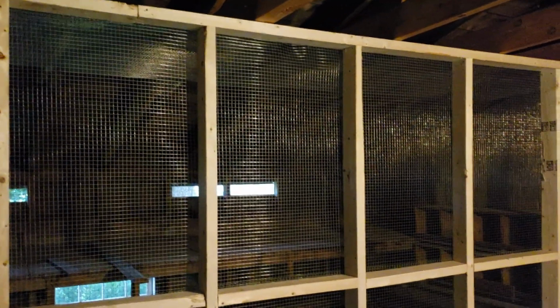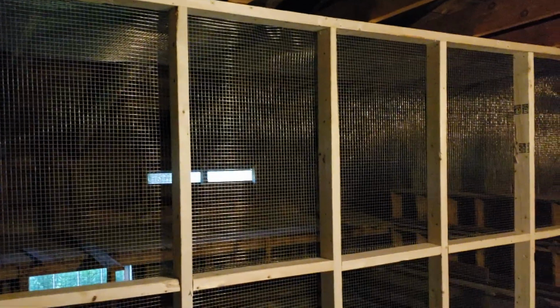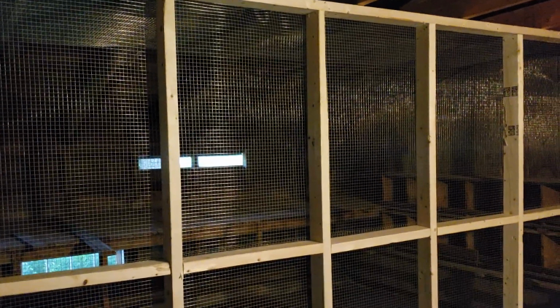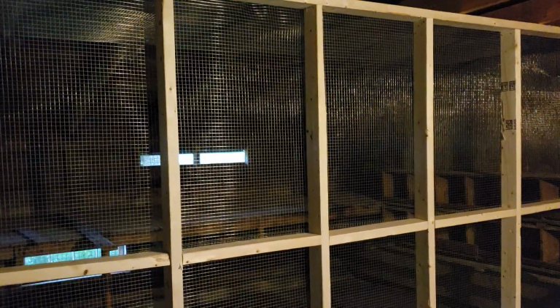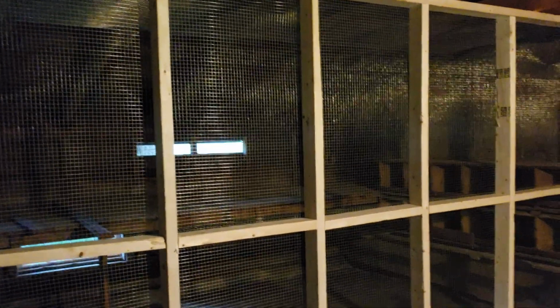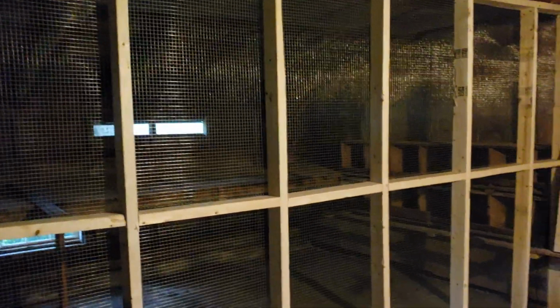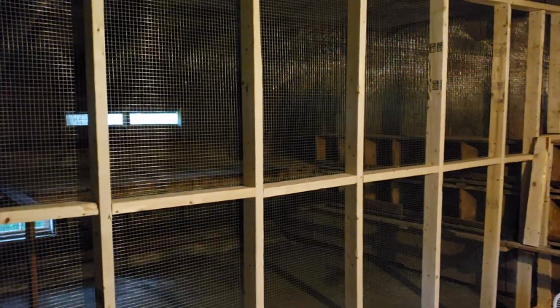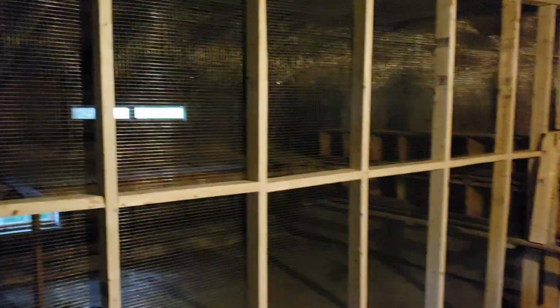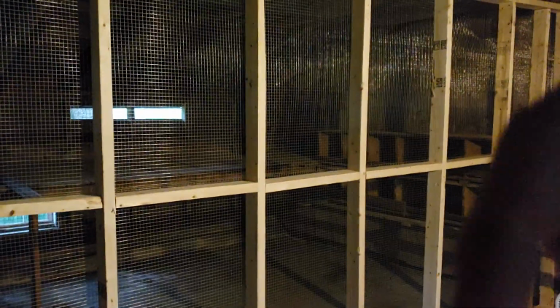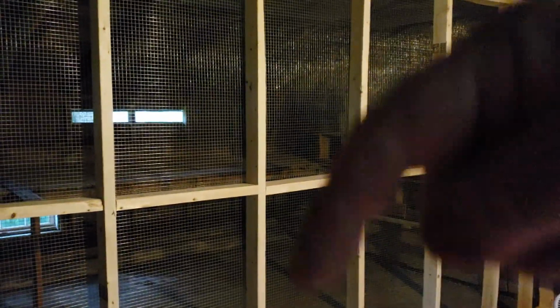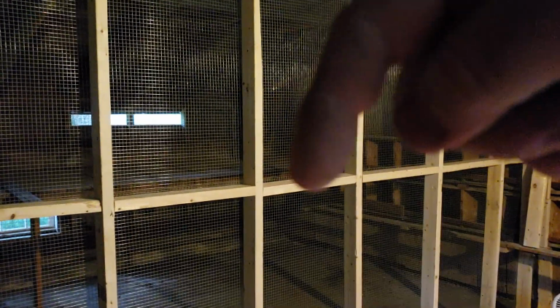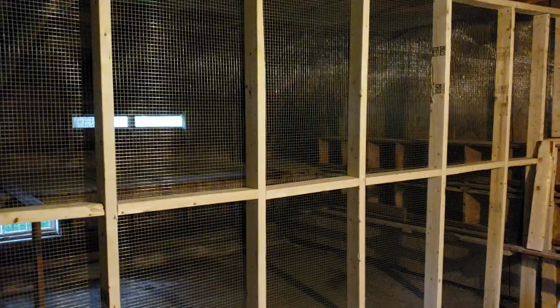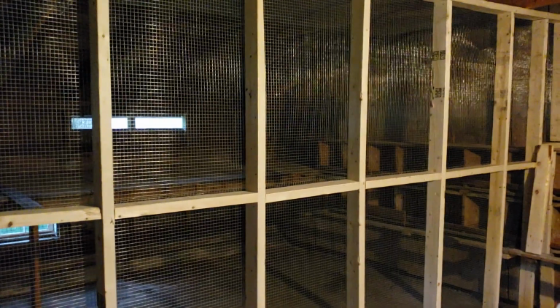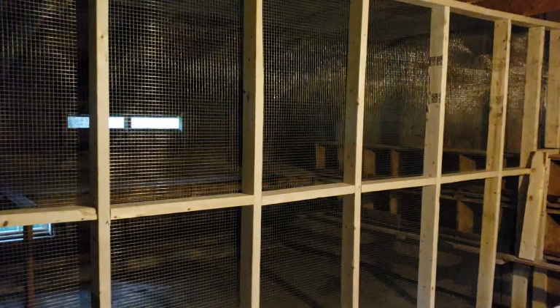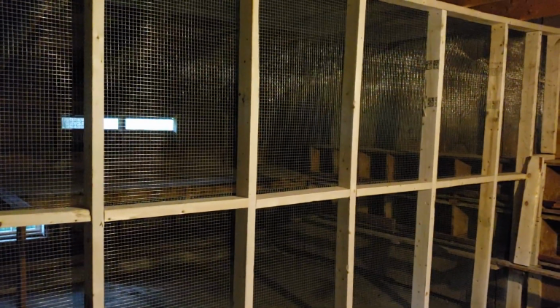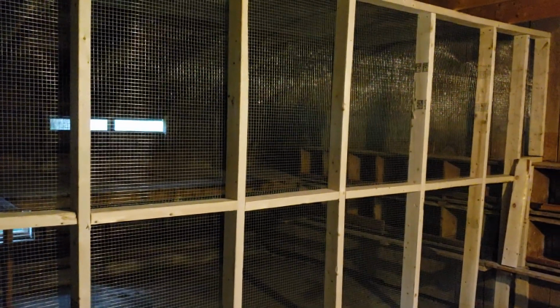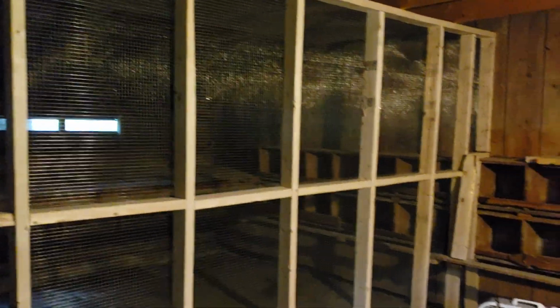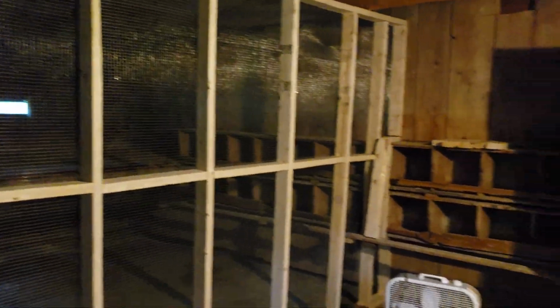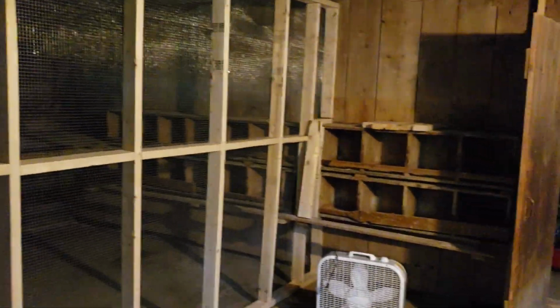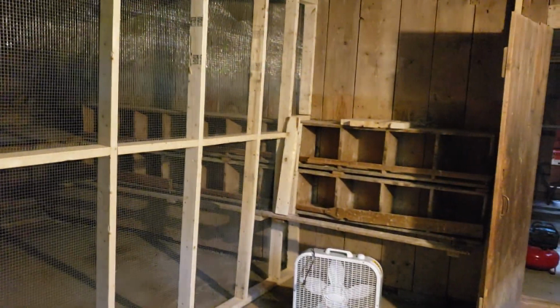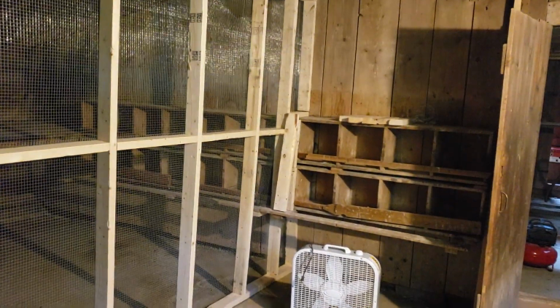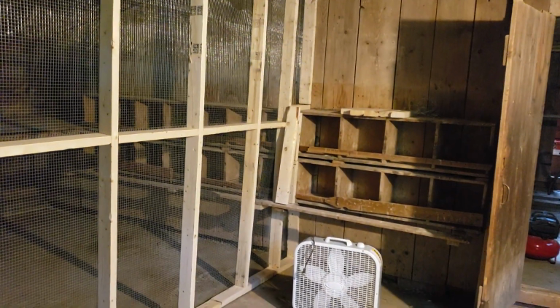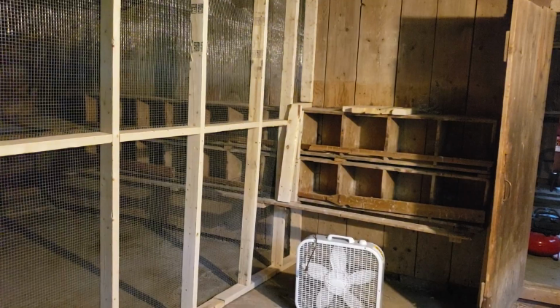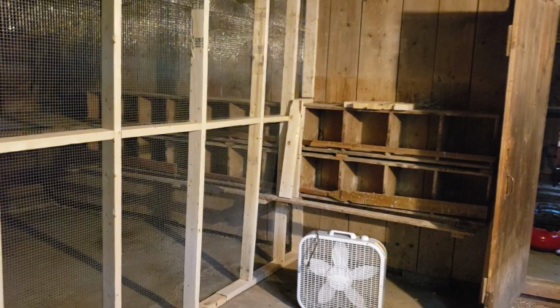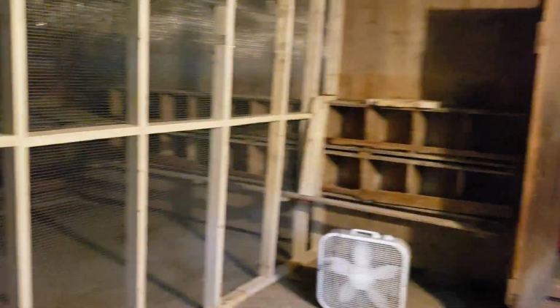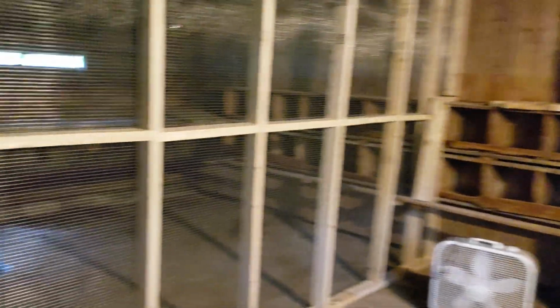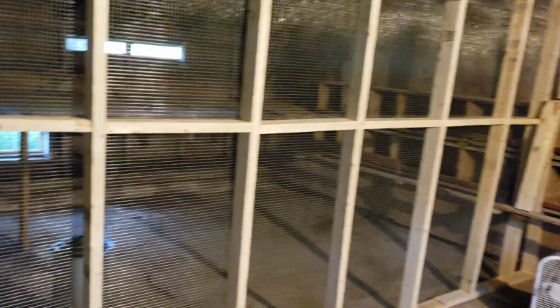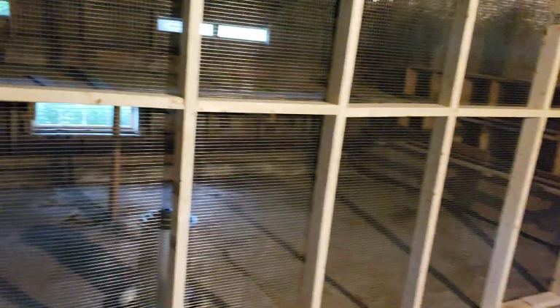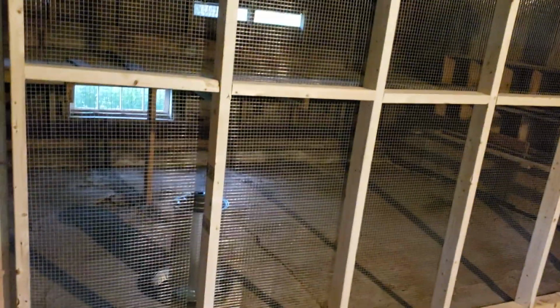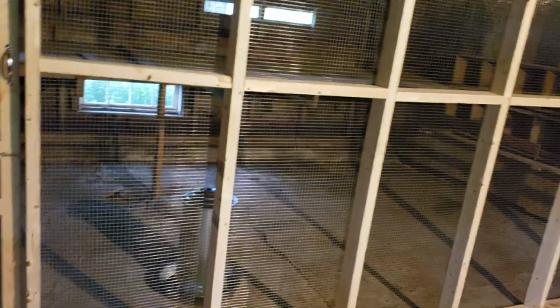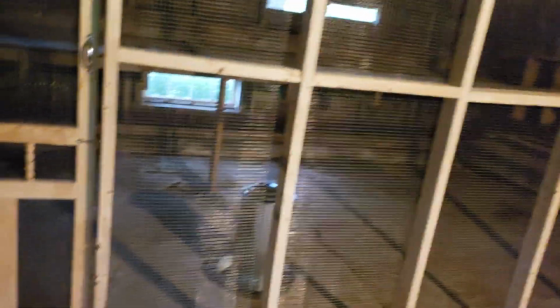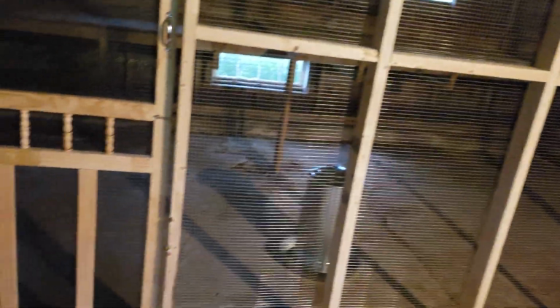Any ideas what I should name this chicken coop? Put it in the comments below. See you — returning champion saying adios amigos.